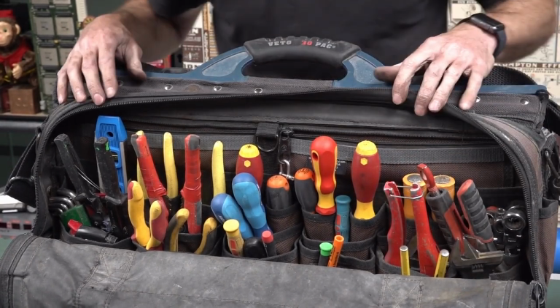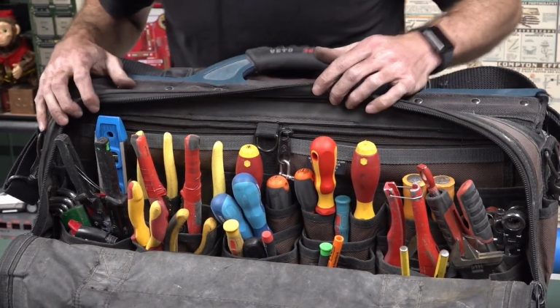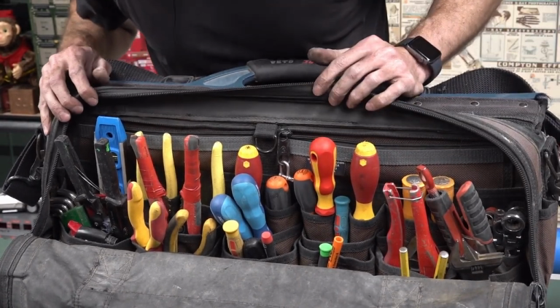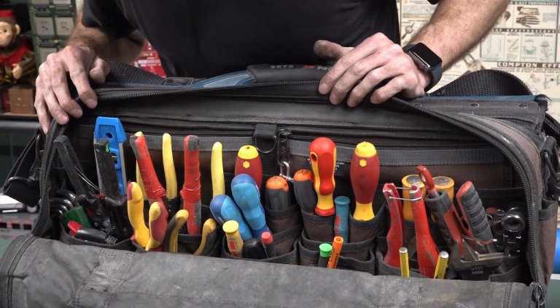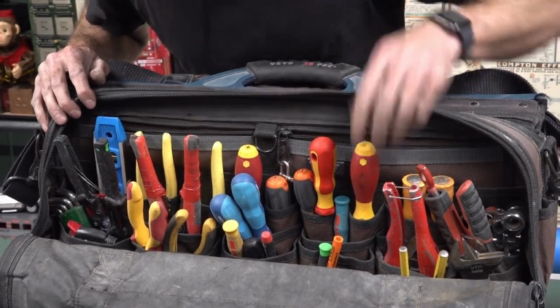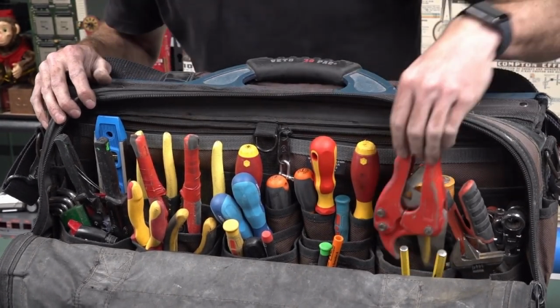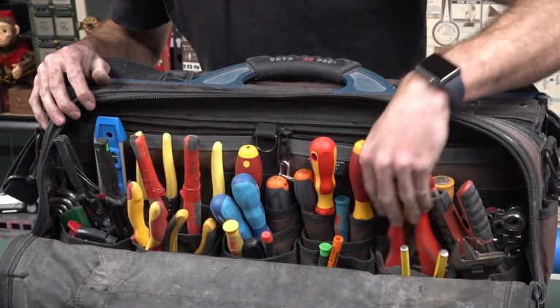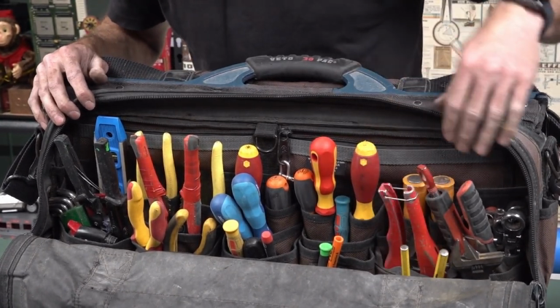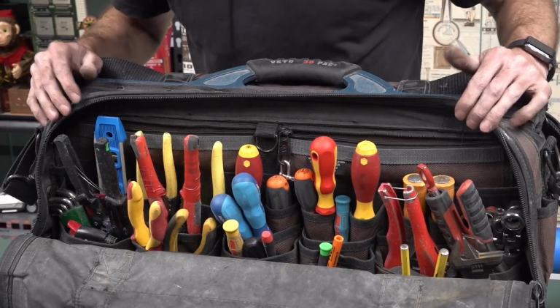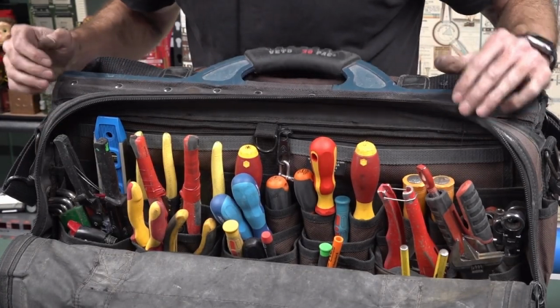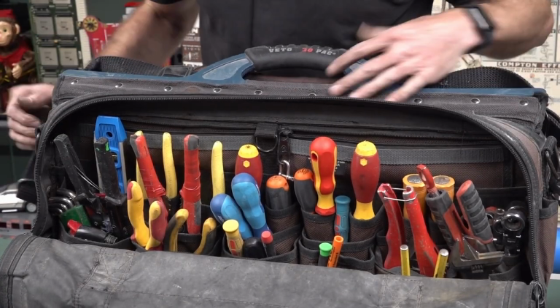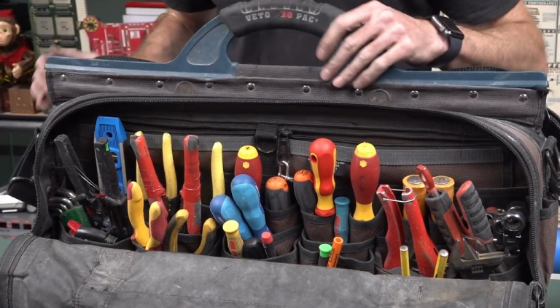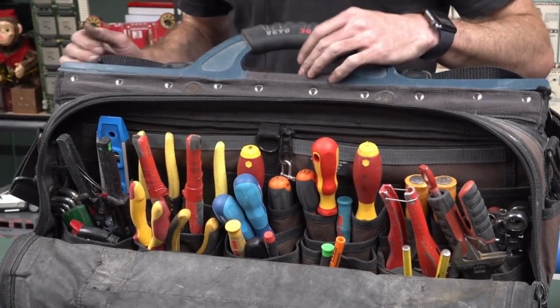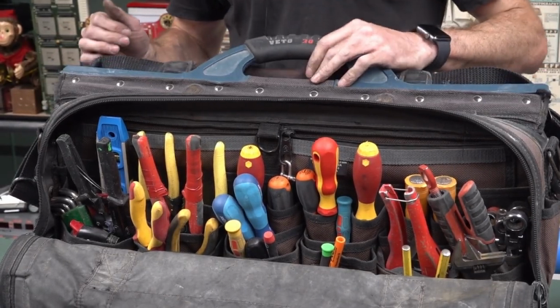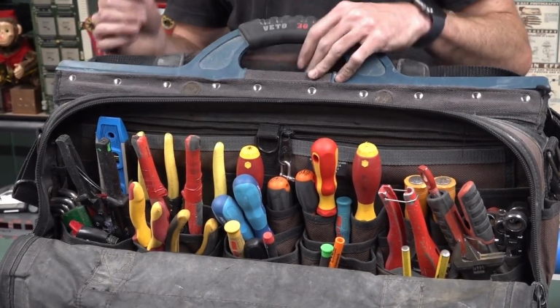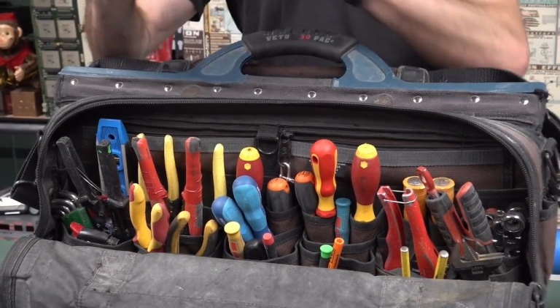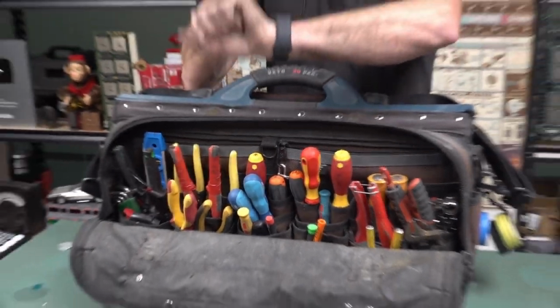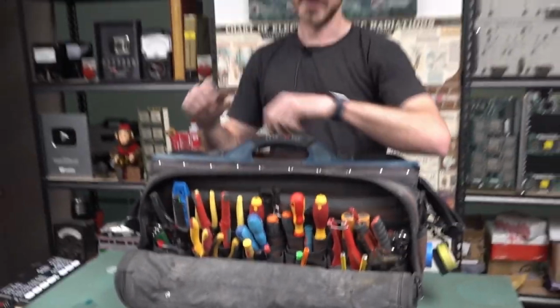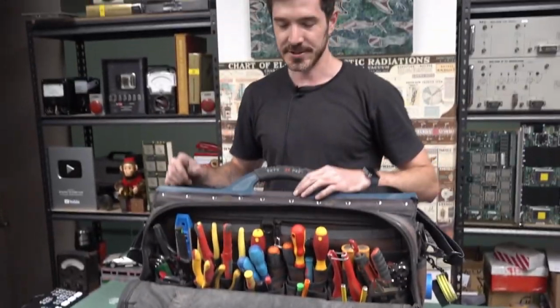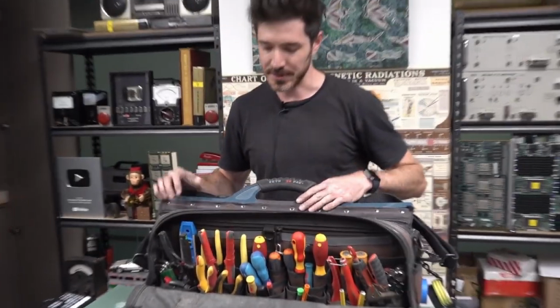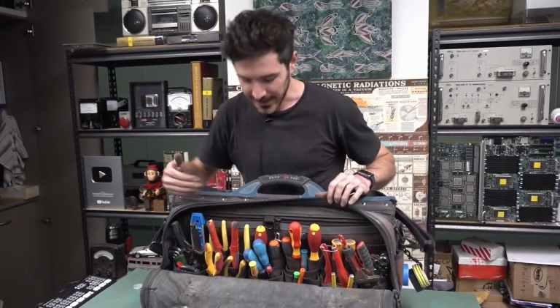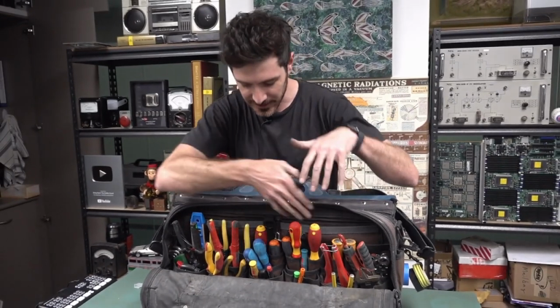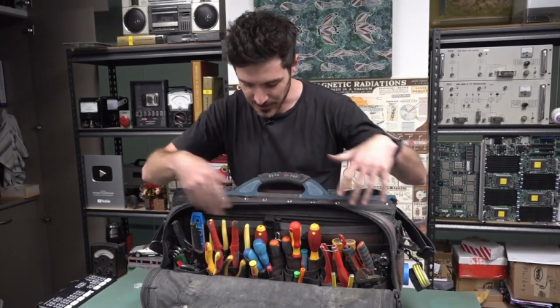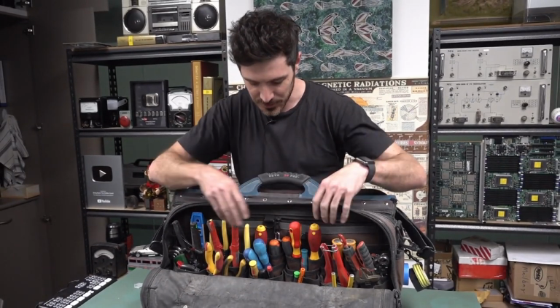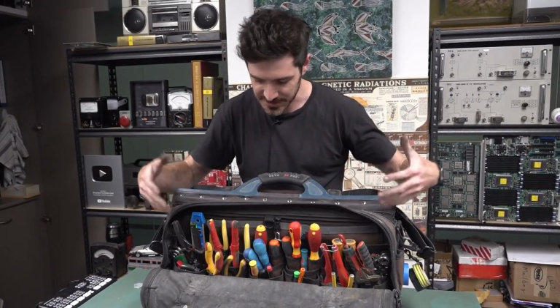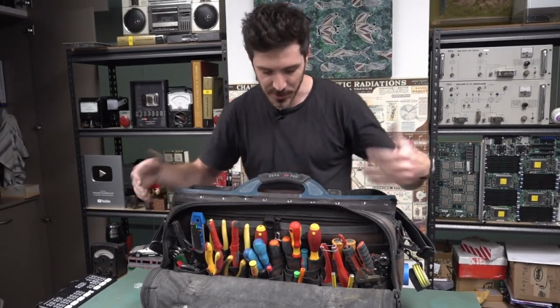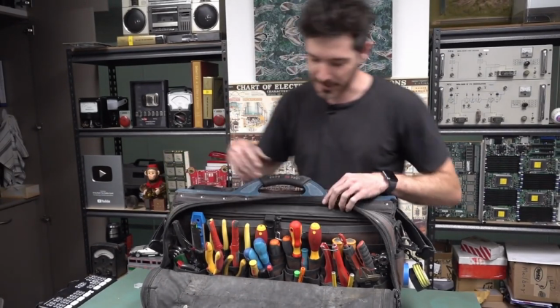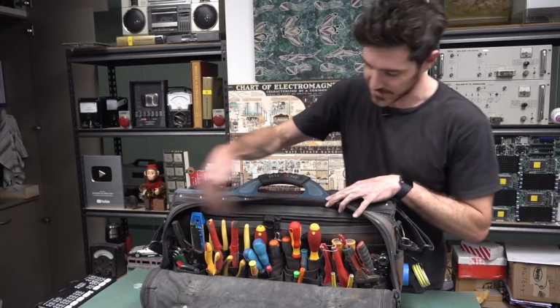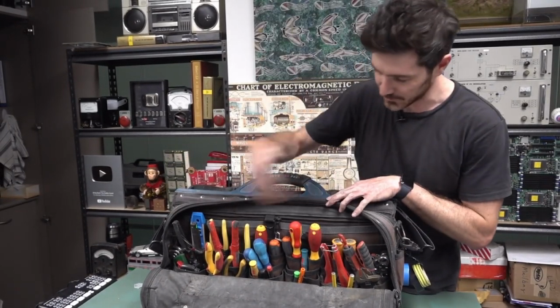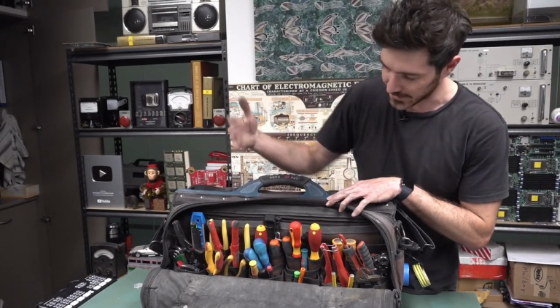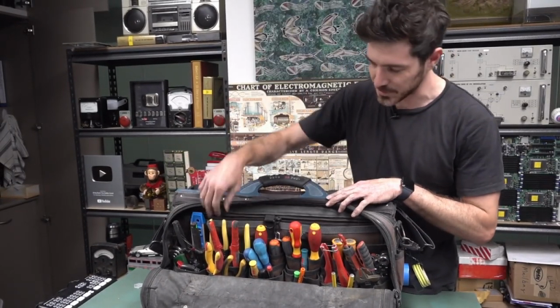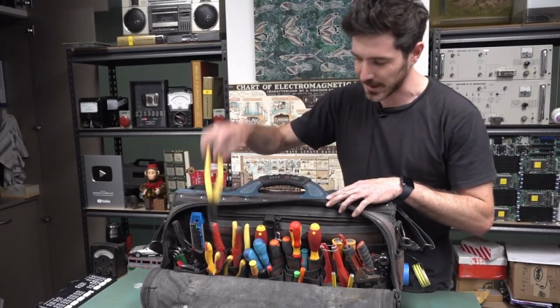I saw you using the conduit cutters, and you were even able to use those while the cable's through it. Yeah, you just sort of ream it — you just don't go all the way through. I like having all my tools accessible when I'm working so I can see what I'm getting.